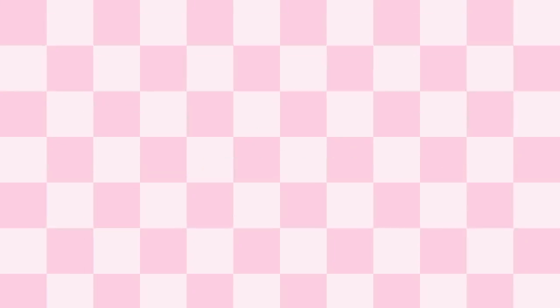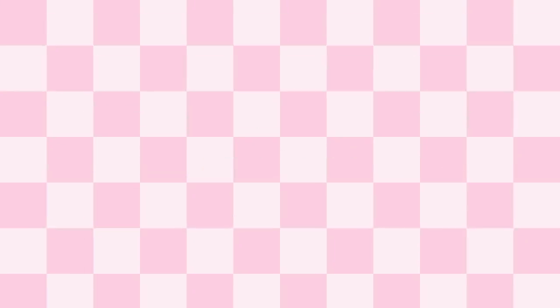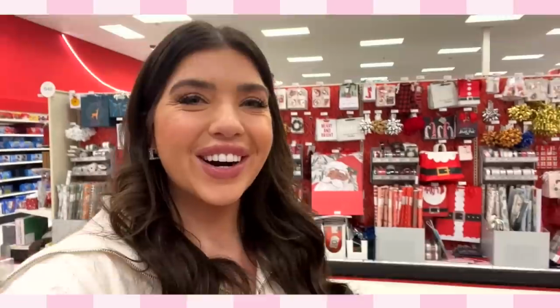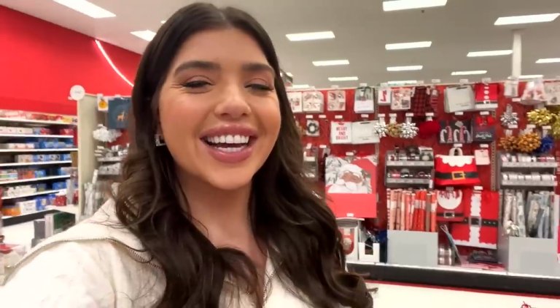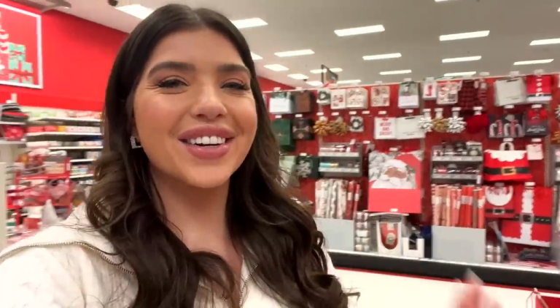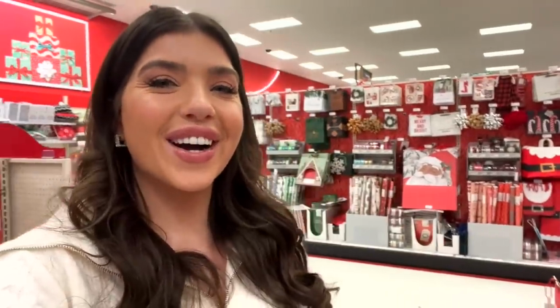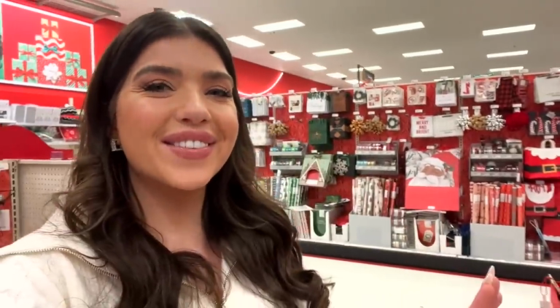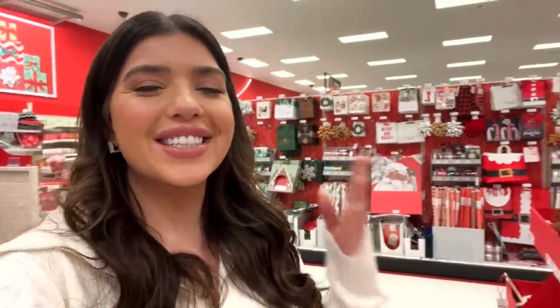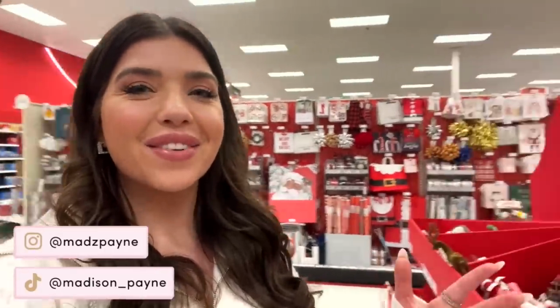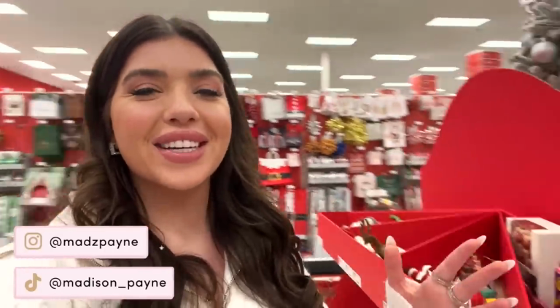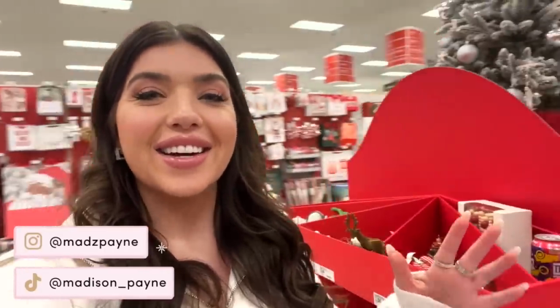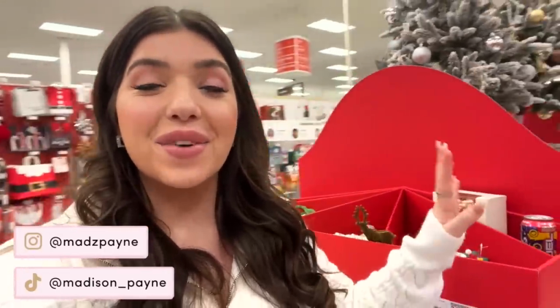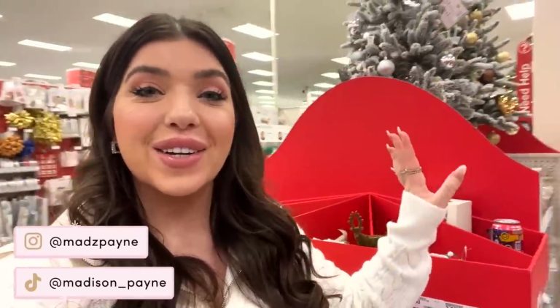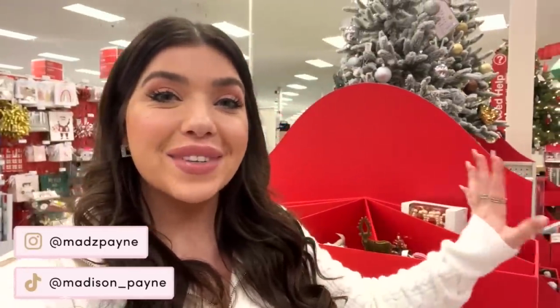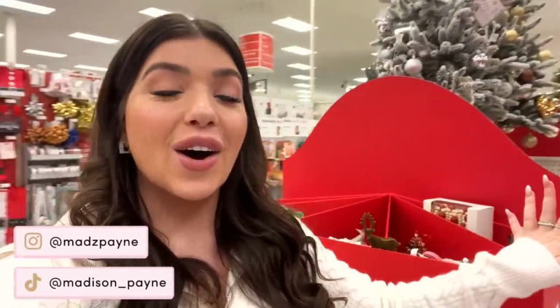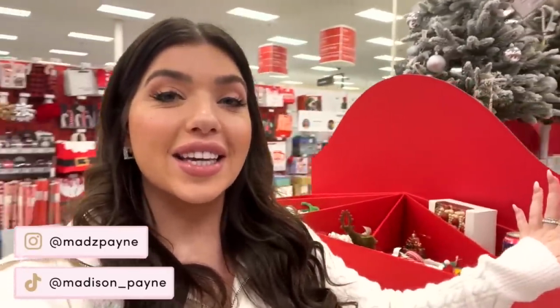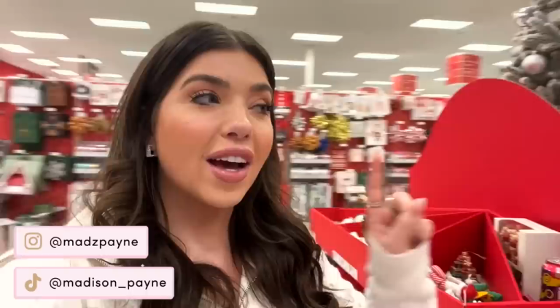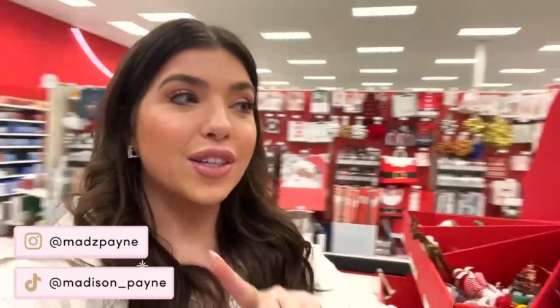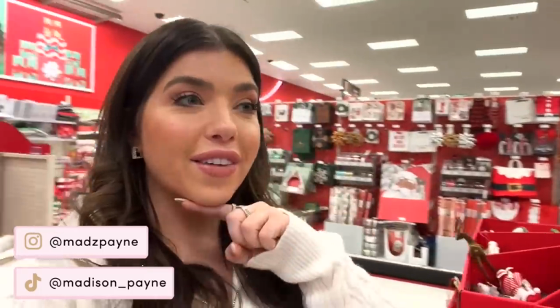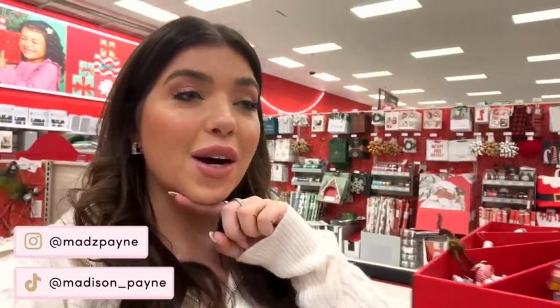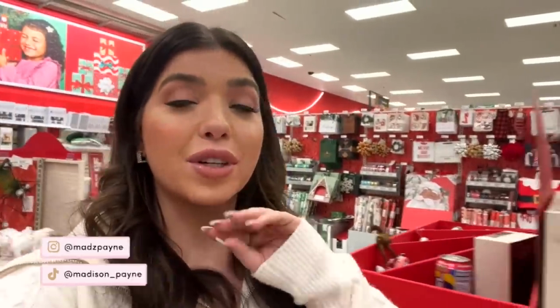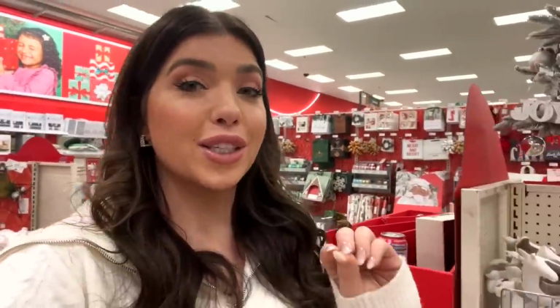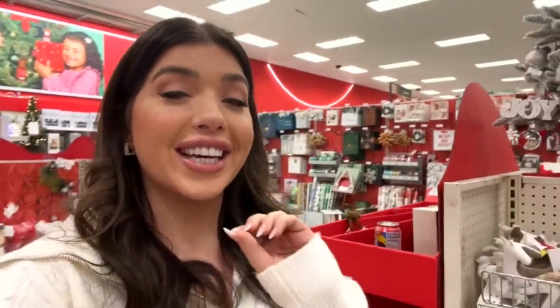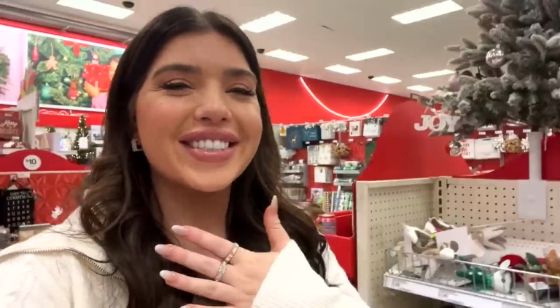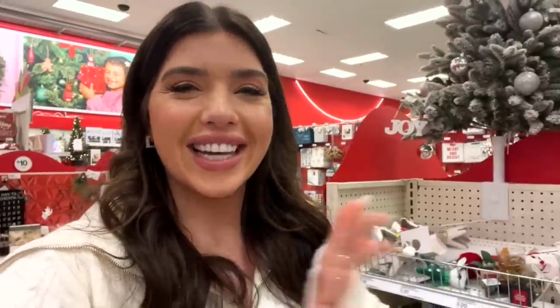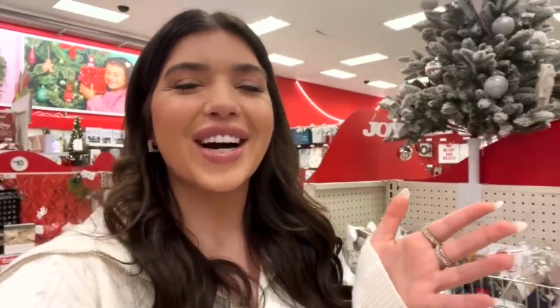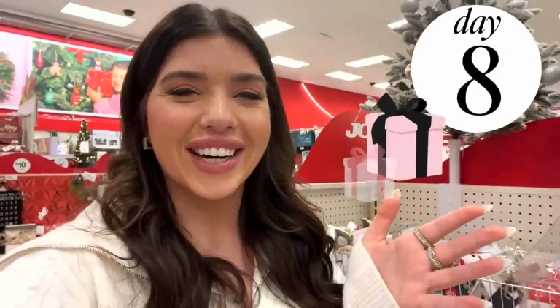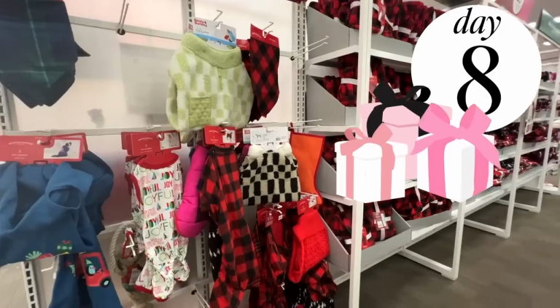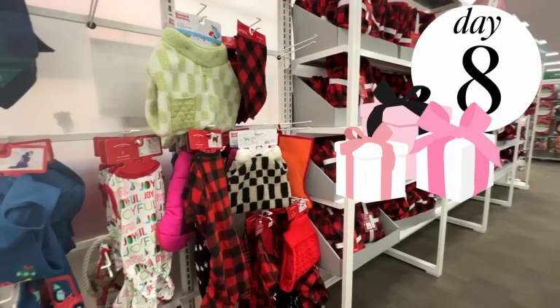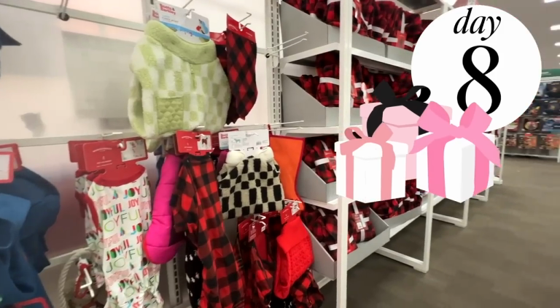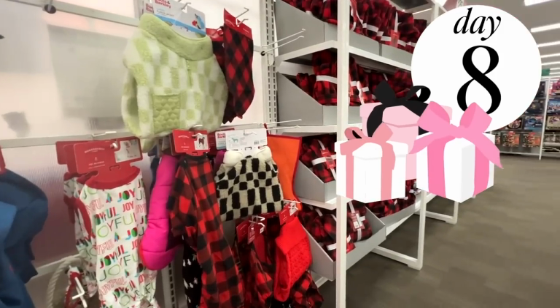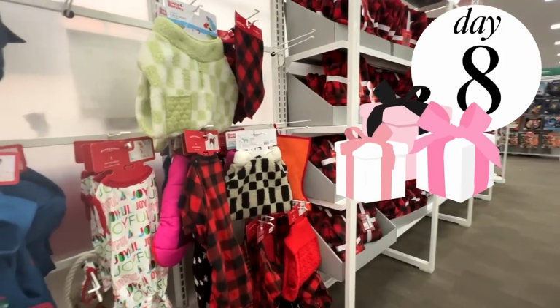All right y'all, I'm at Target. I just came in here for a couple of things, but it's Vlogmas and there are so many fun Christmas and holiday things out. I've also already found a couple of really budget-friendly gifts, so let's go shop at Target. Over here at the front they do have all these different Christmas finds.